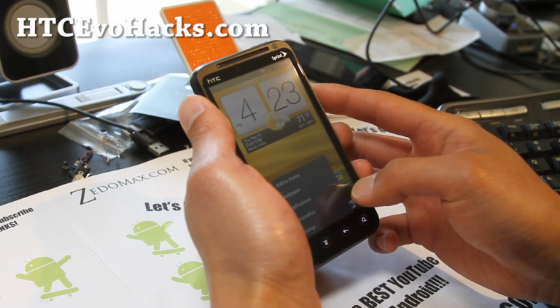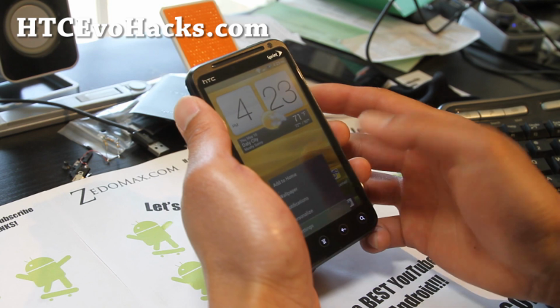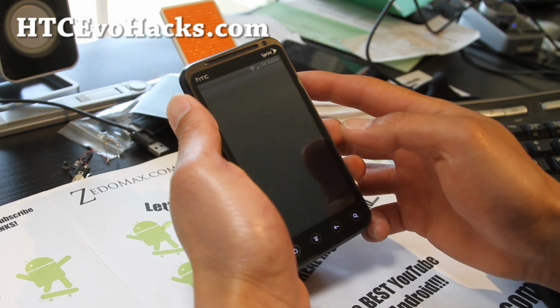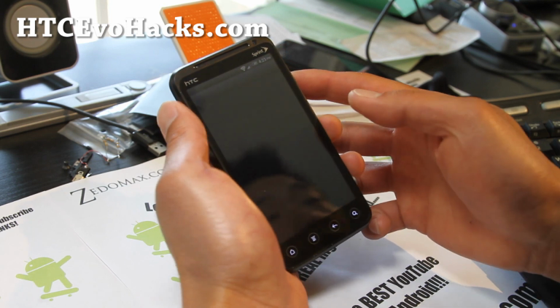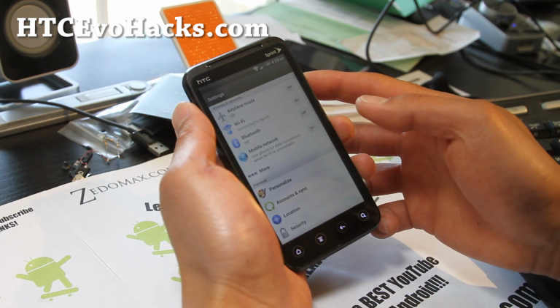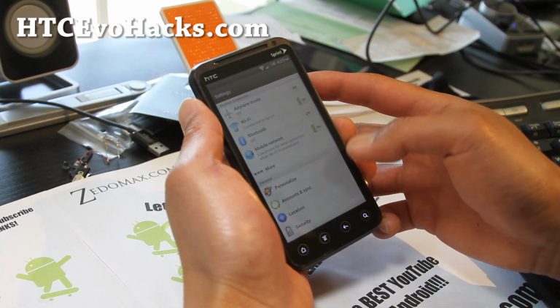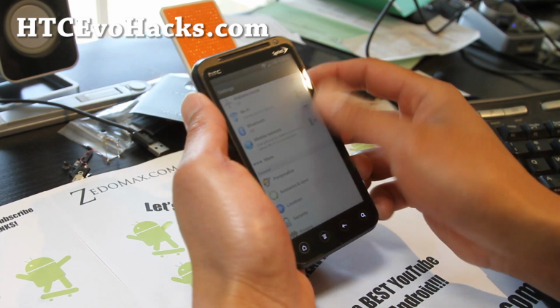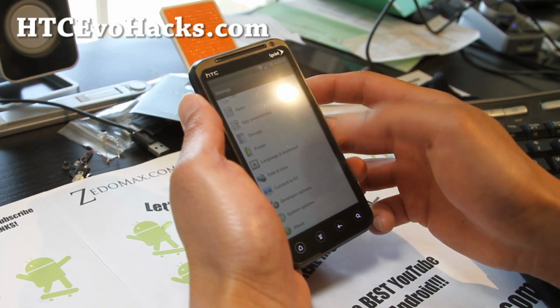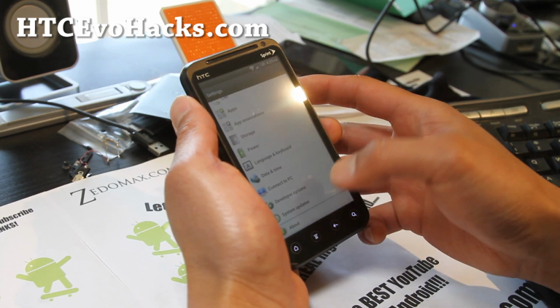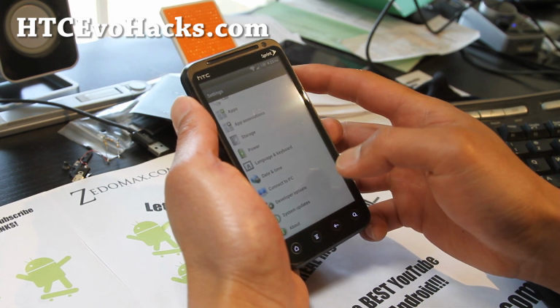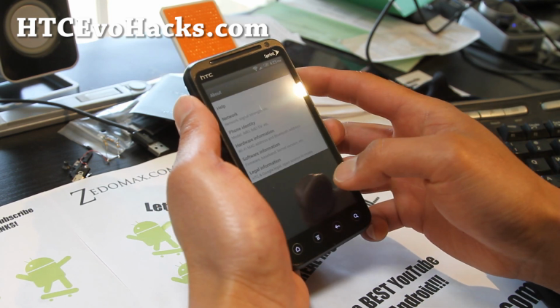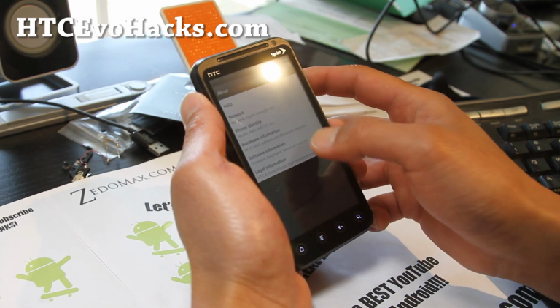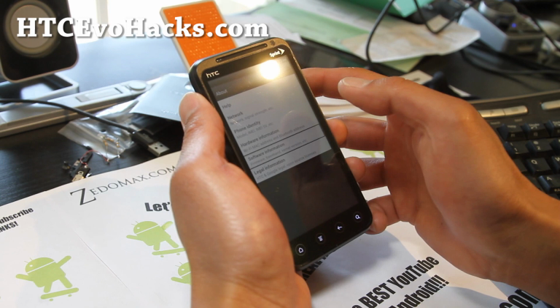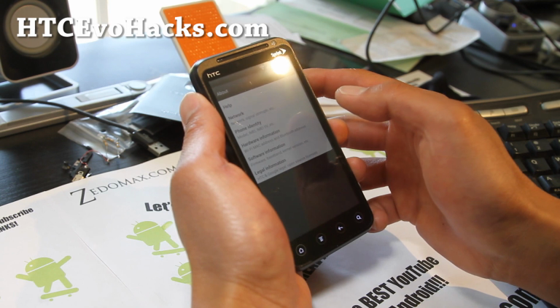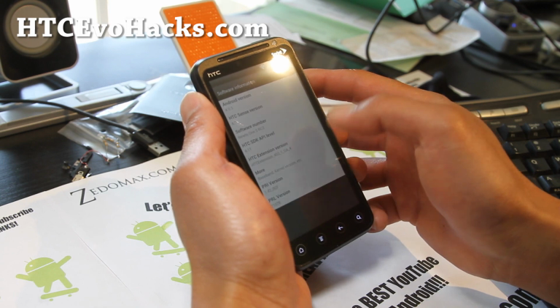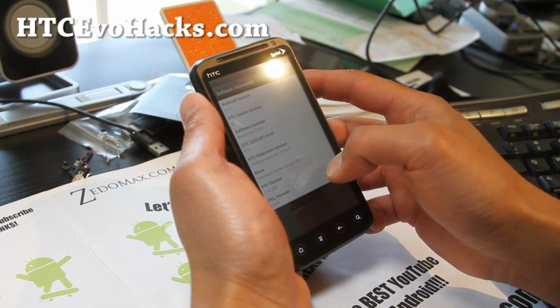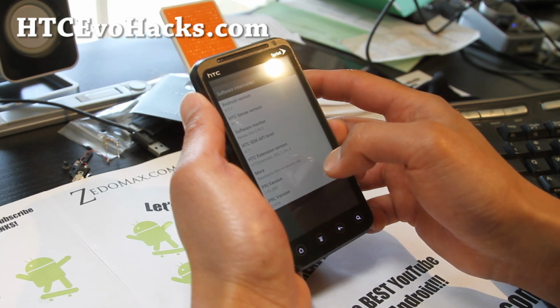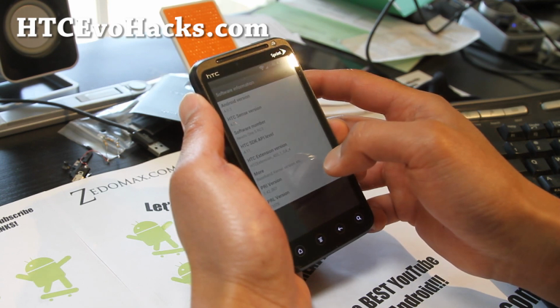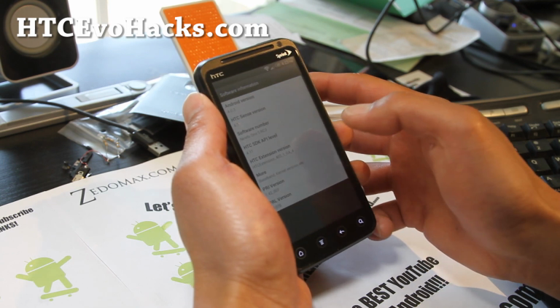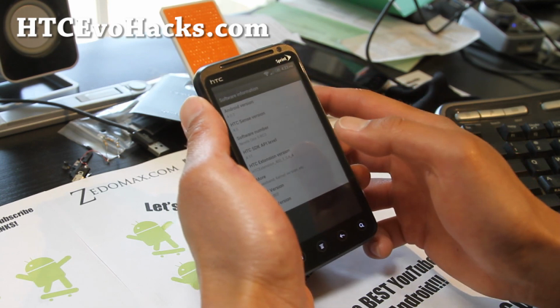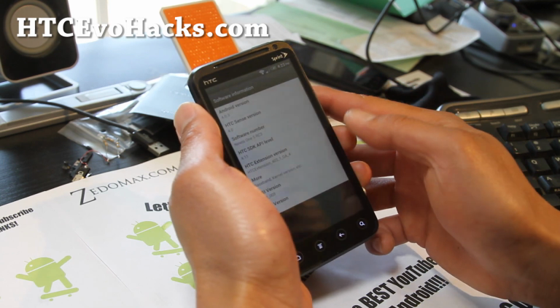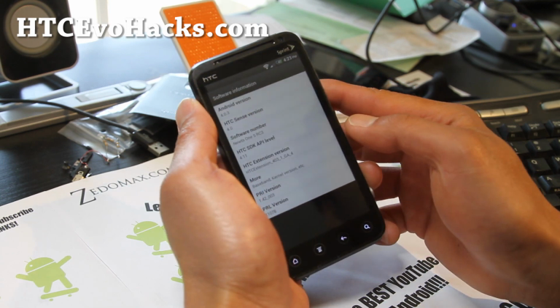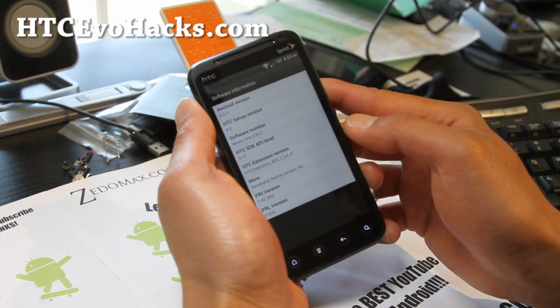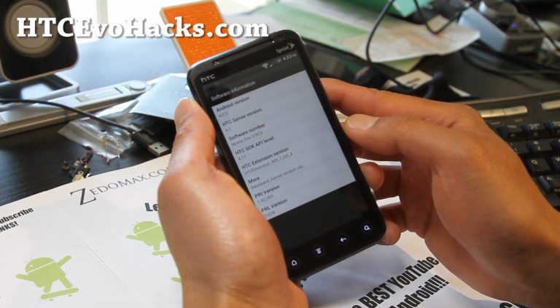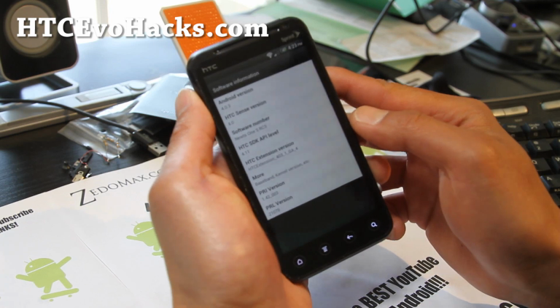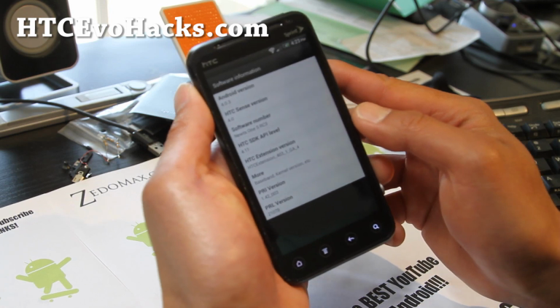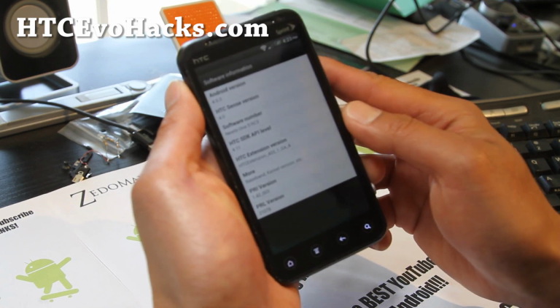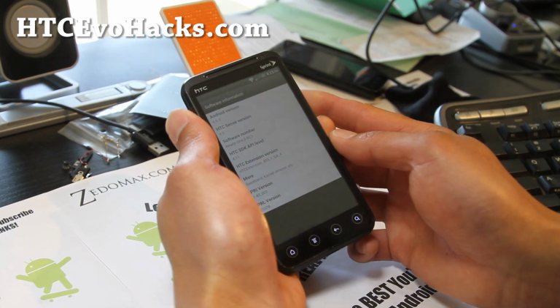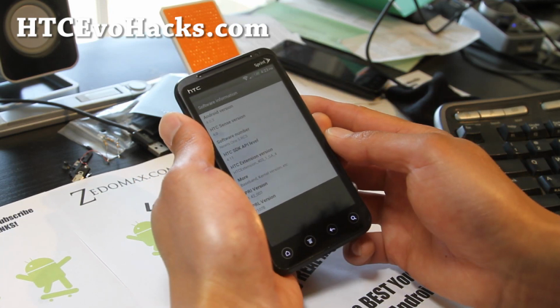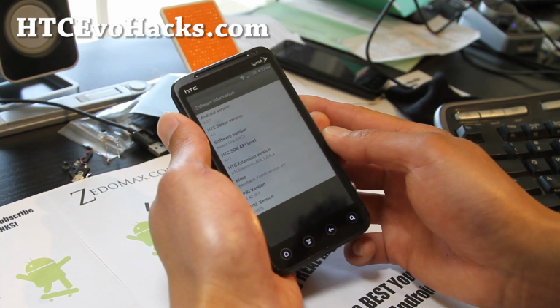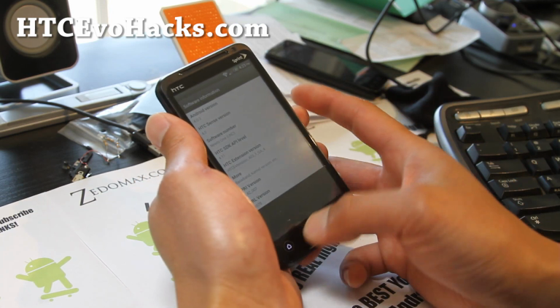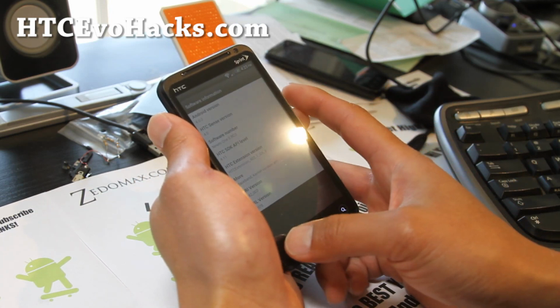Let's go to settings. Everything is working just flawless. About phone, software system. So you can get Android 4.0.3, since 4.0, on your EVO 3D.